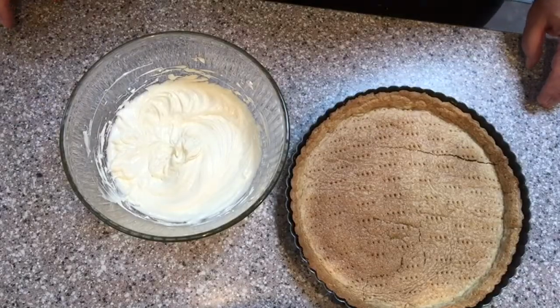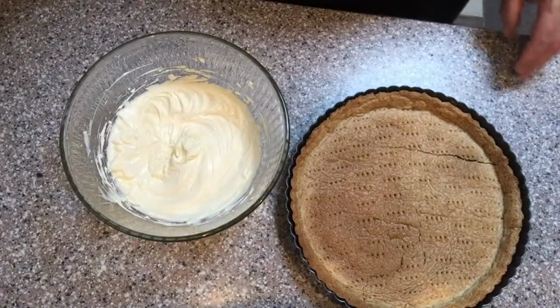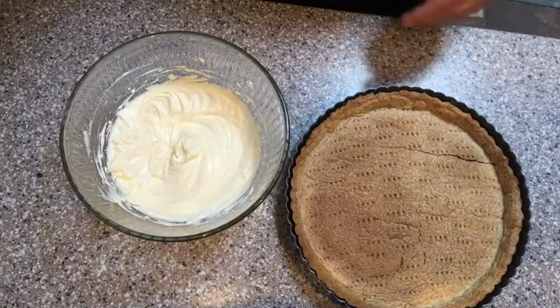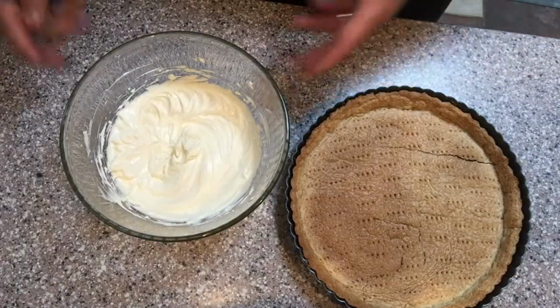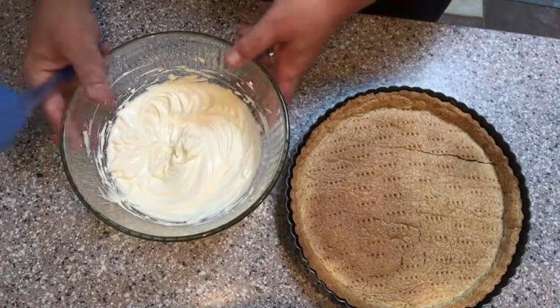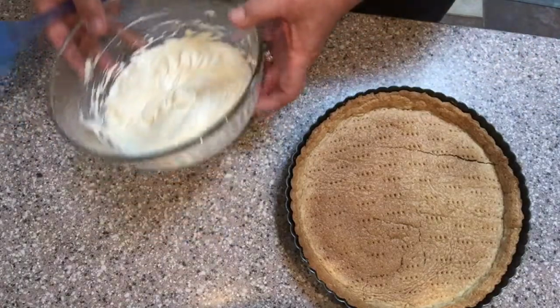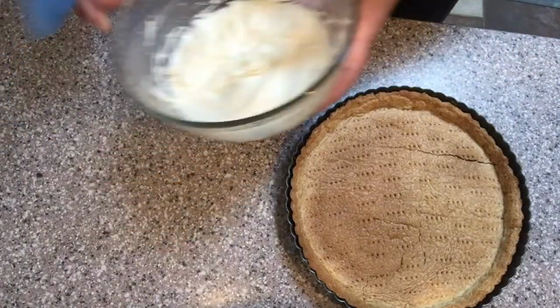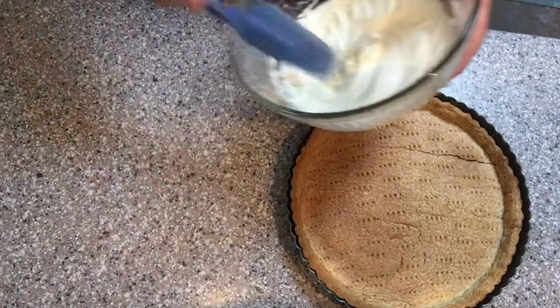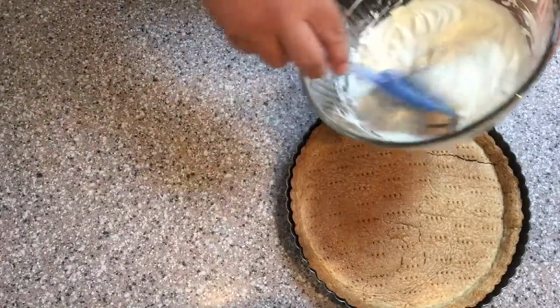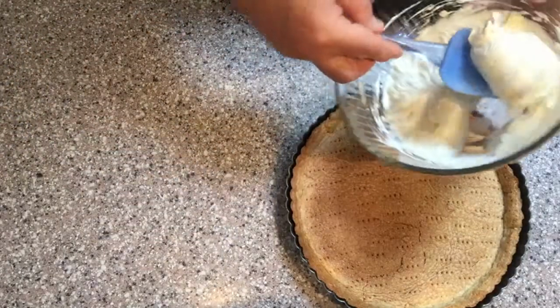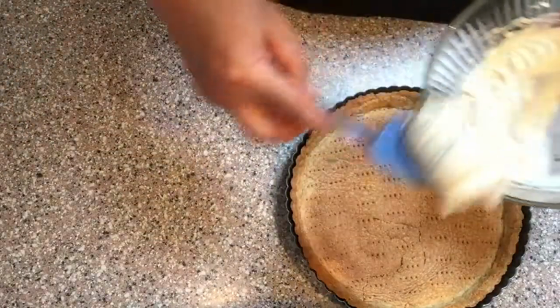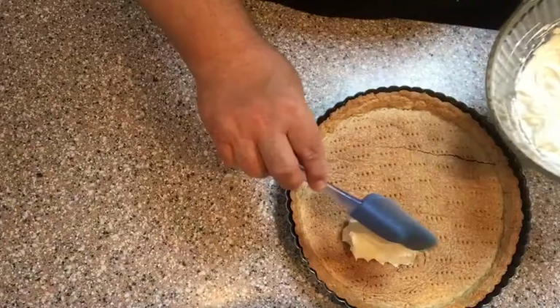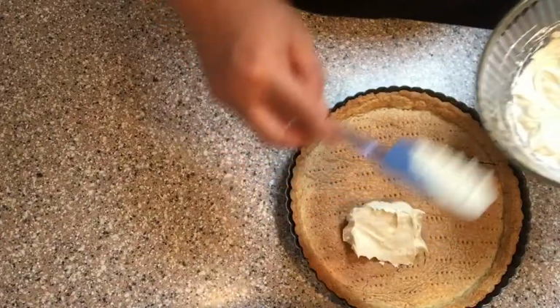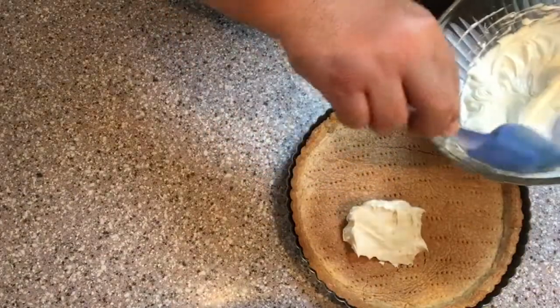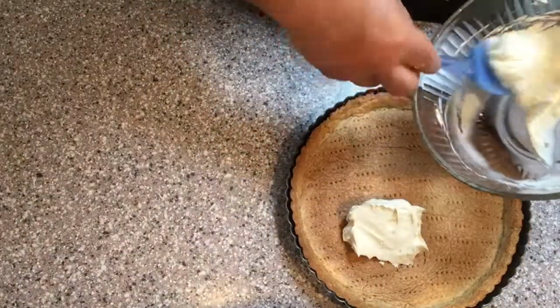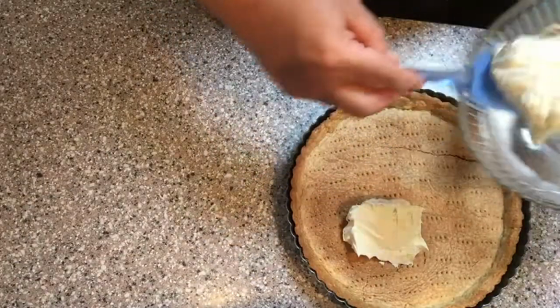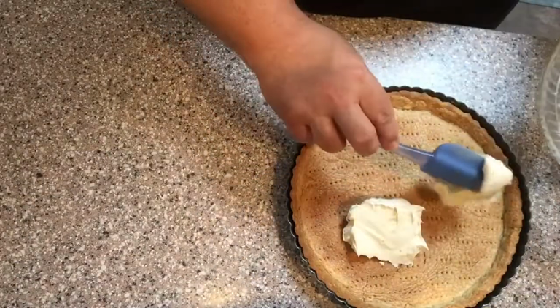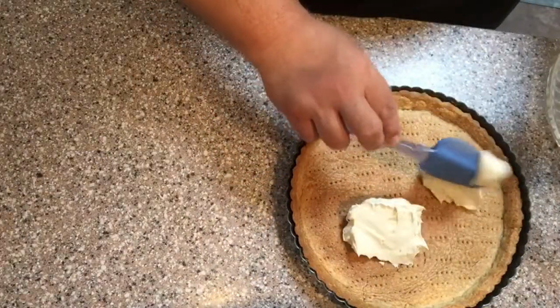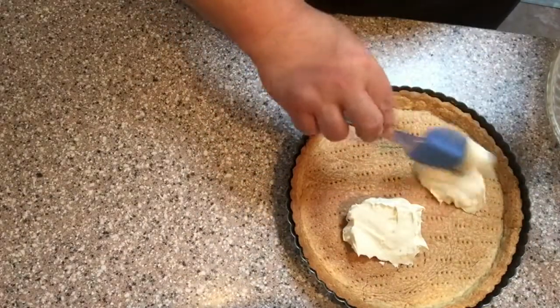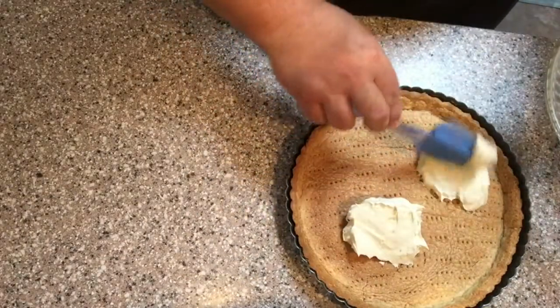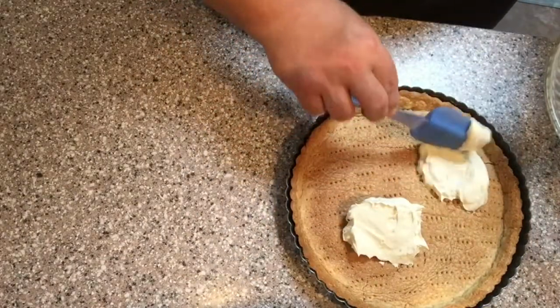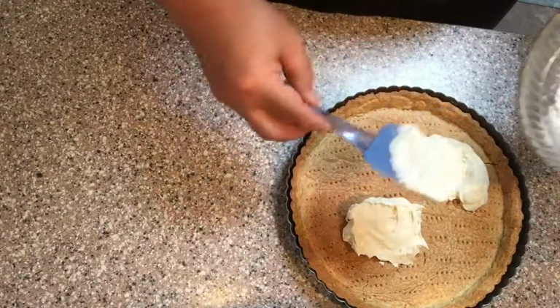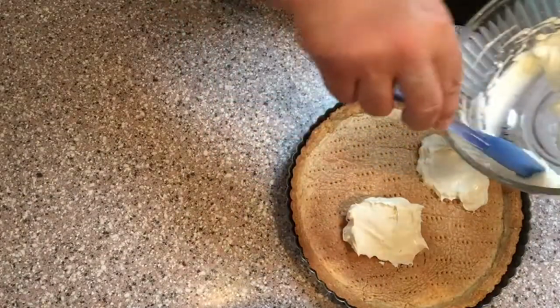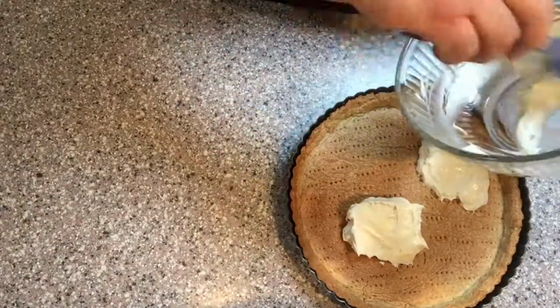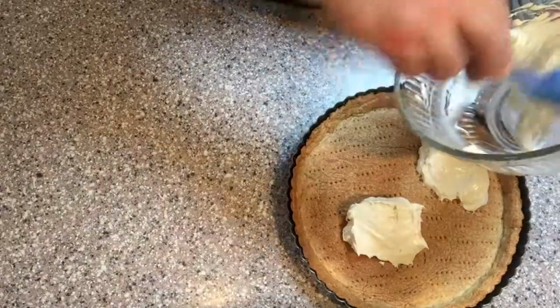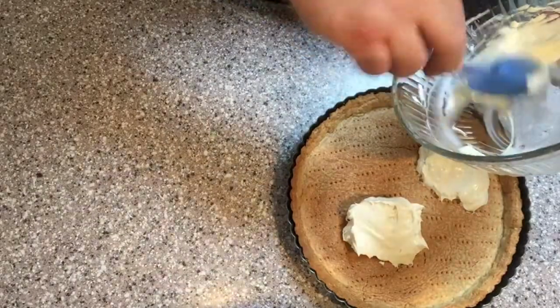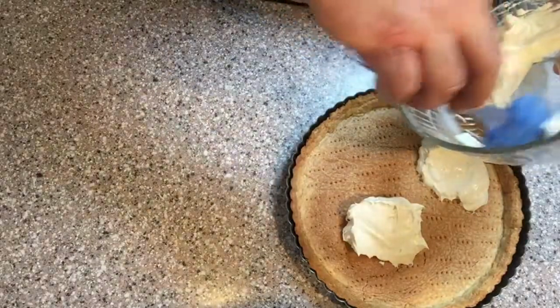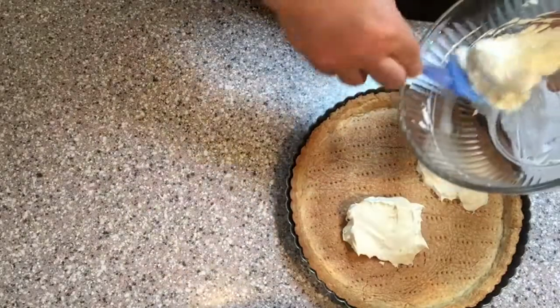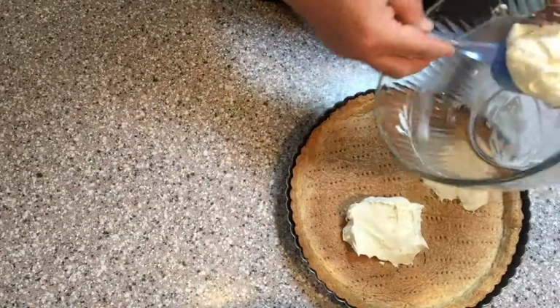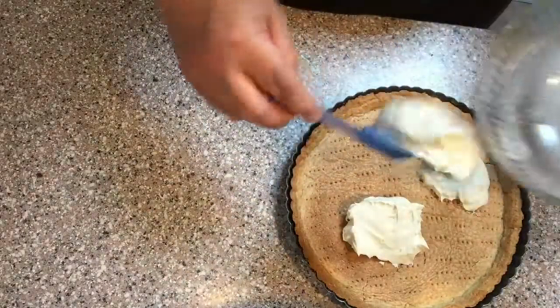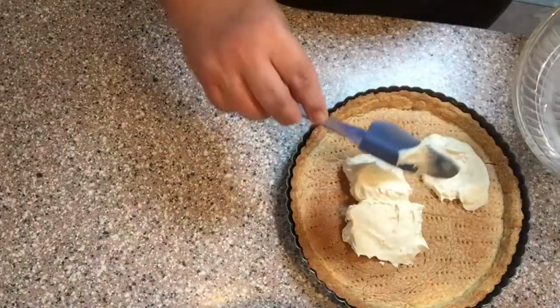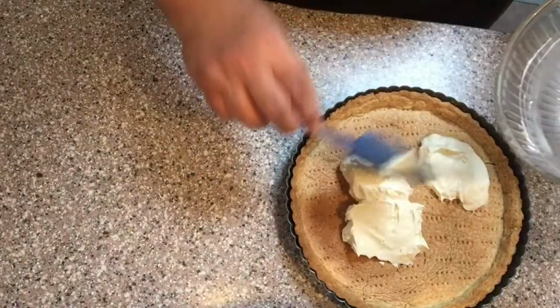When the cream cheese mixture is ready, you'll want to pour it into a baked tart shell. Now you can make your own tart shell, but I've opted to use a commercially prepared crust that I've baked myself.